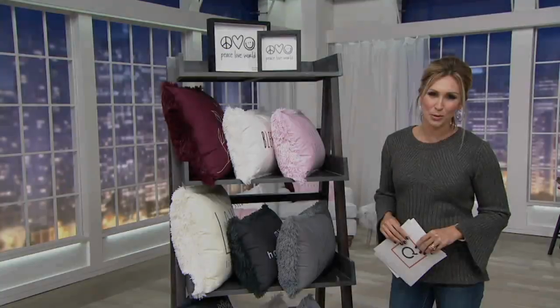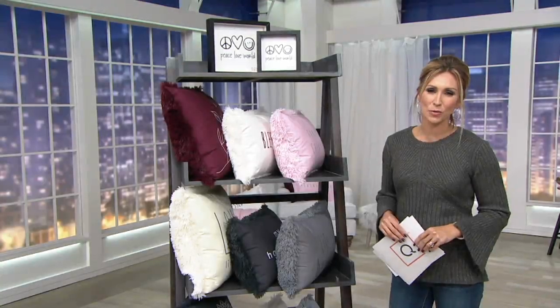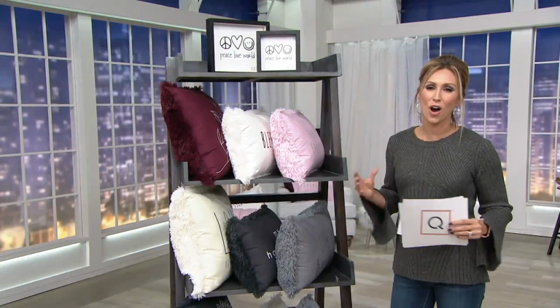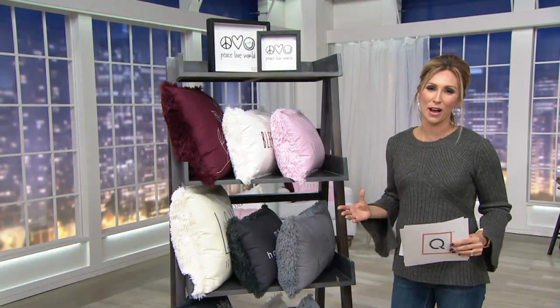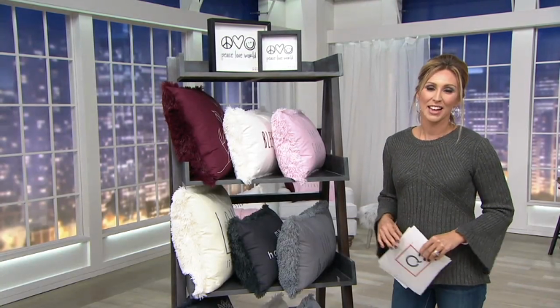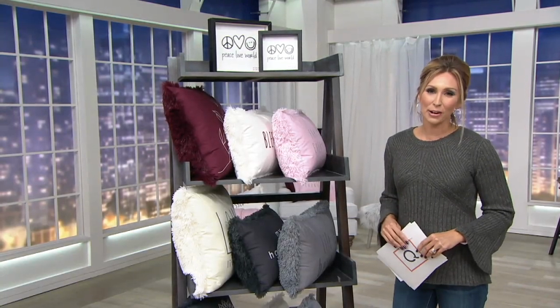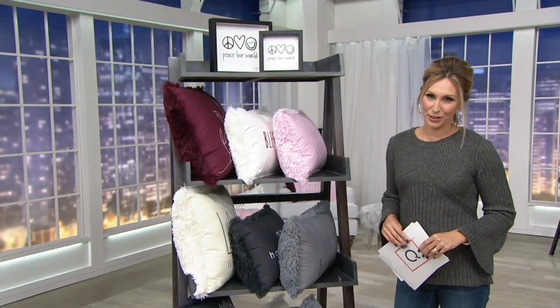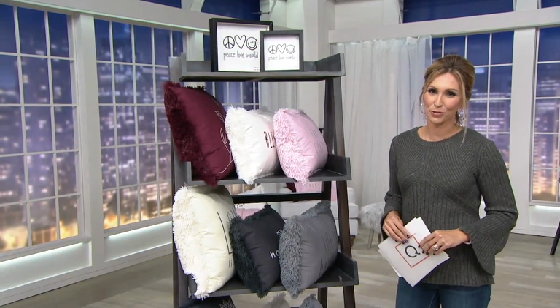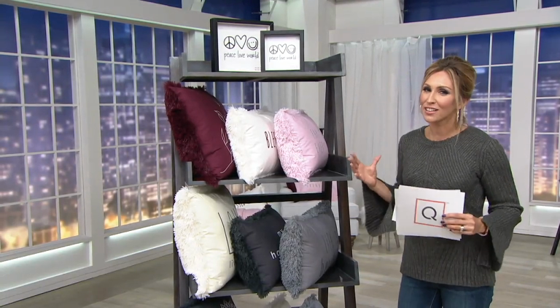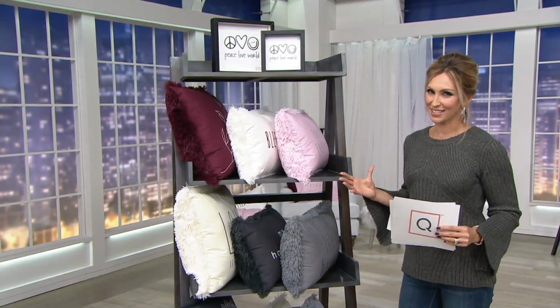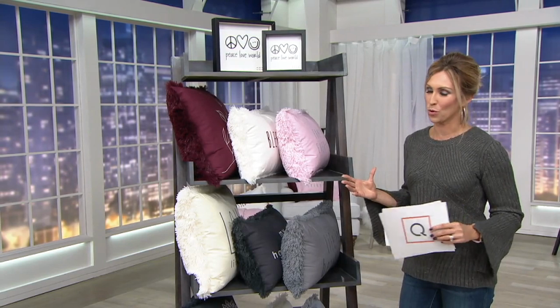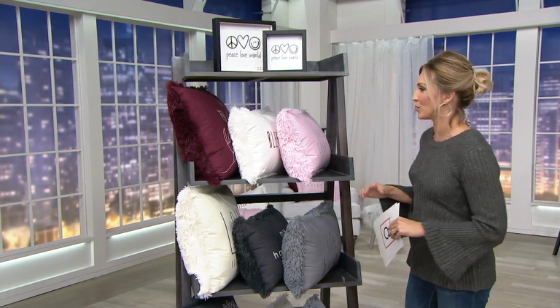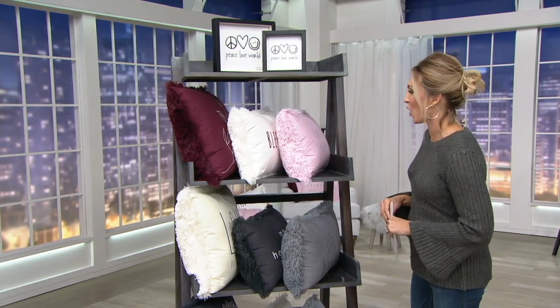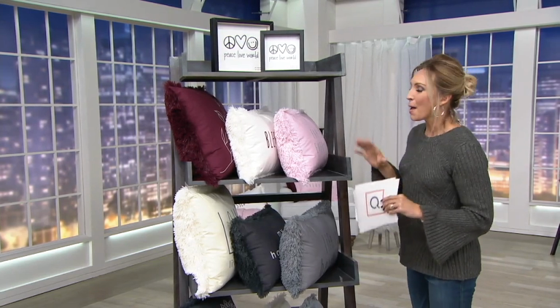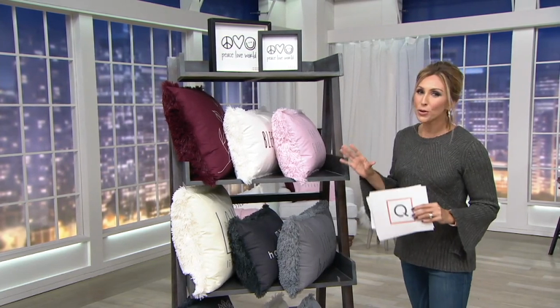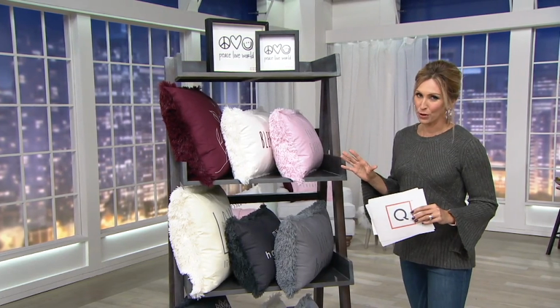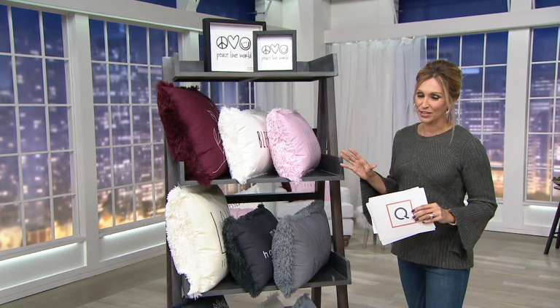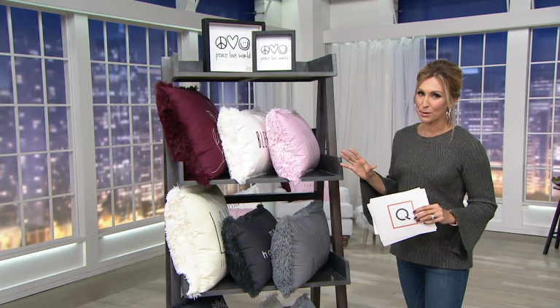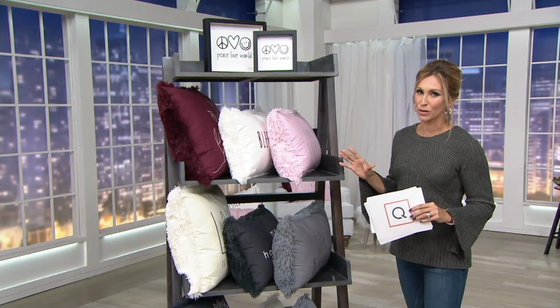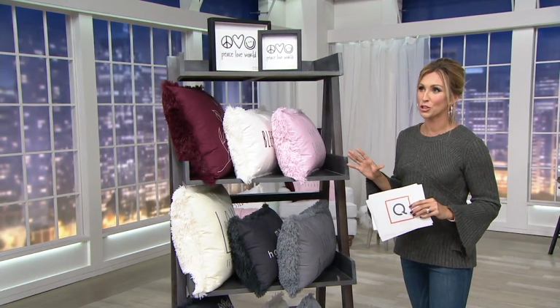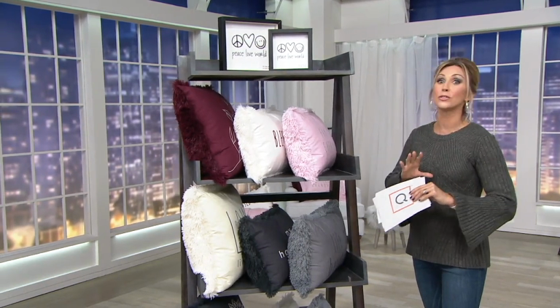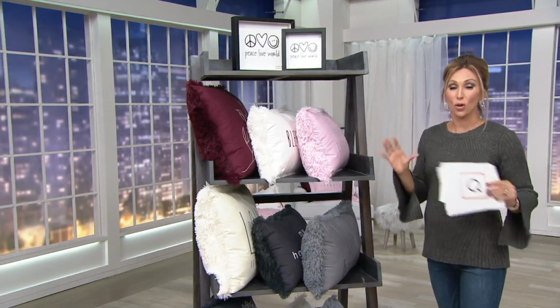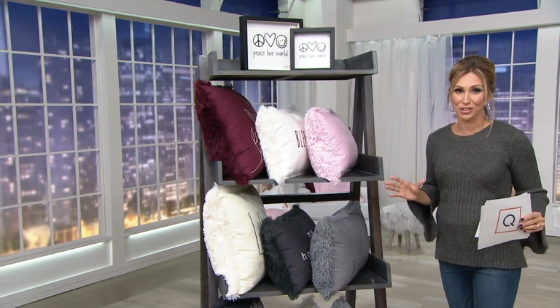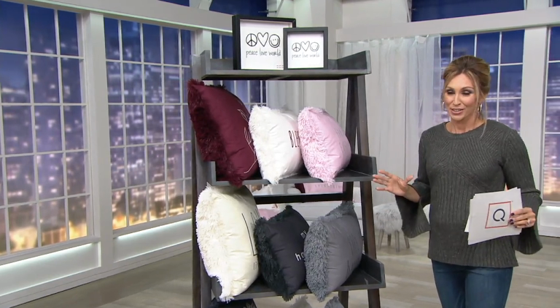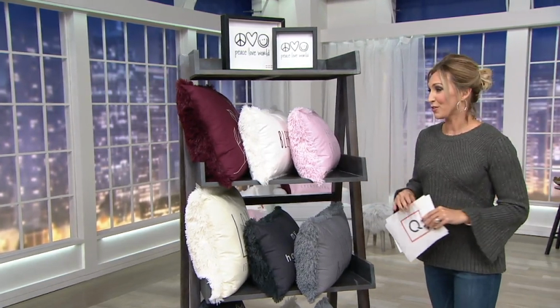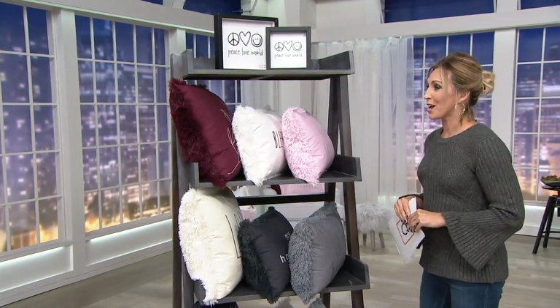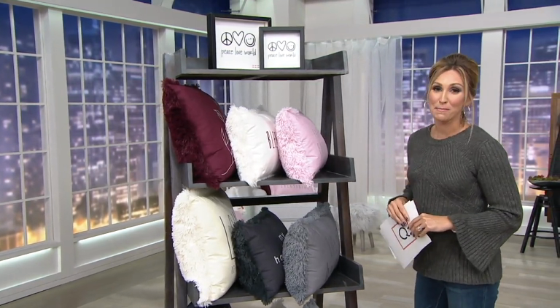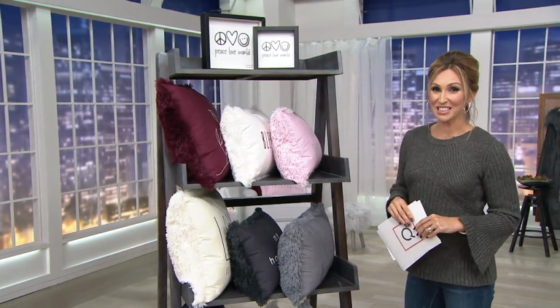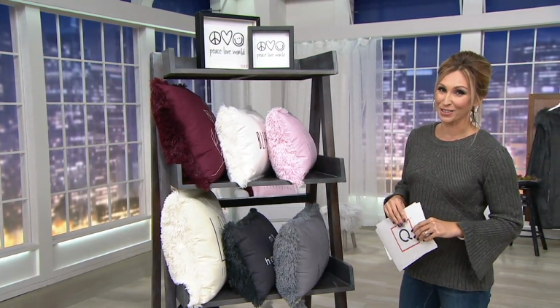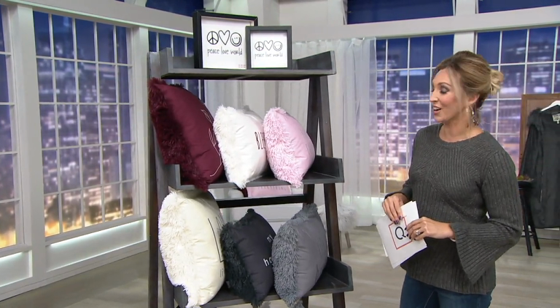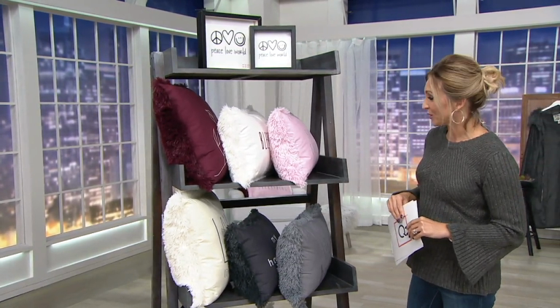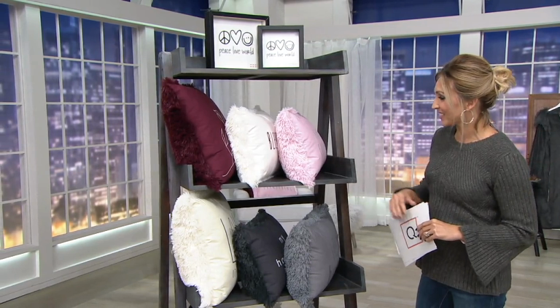That's what Peace Love World is all about, inspiring you to feel, in this case, warm and cozy at home. Beautiful set of three pillows, which you loved so much. So for the very first time, we brought it back in some colors which are new, so very exciting.